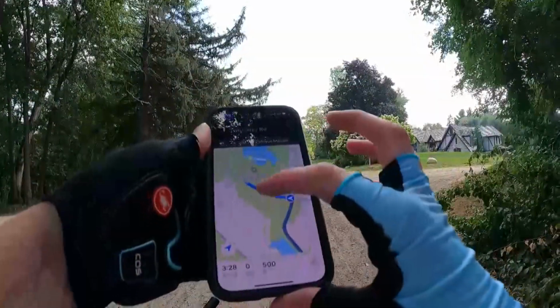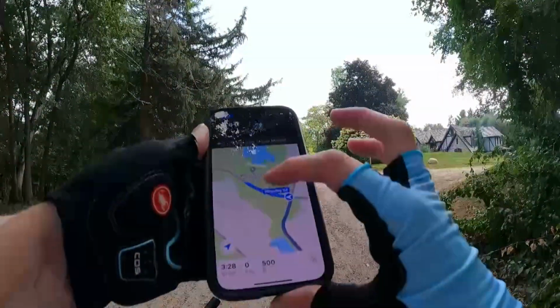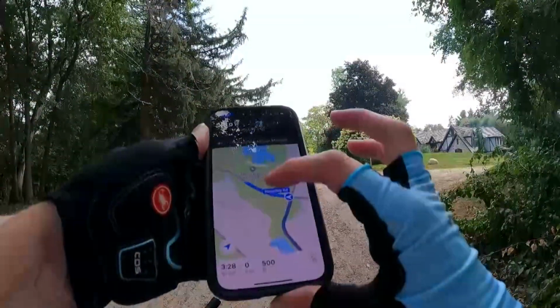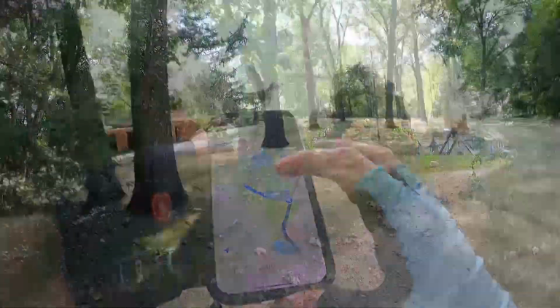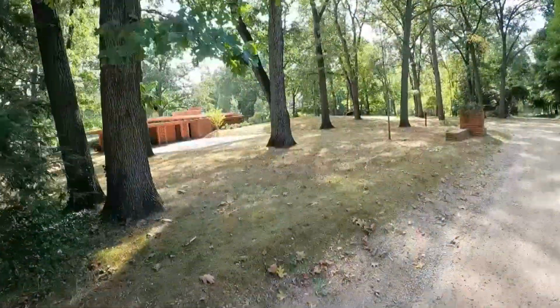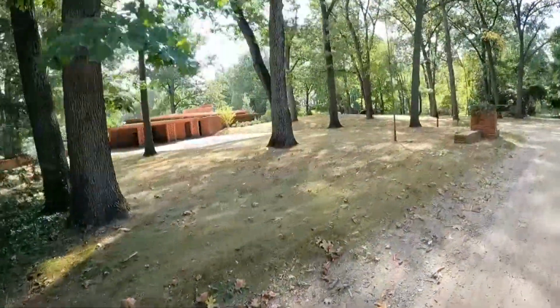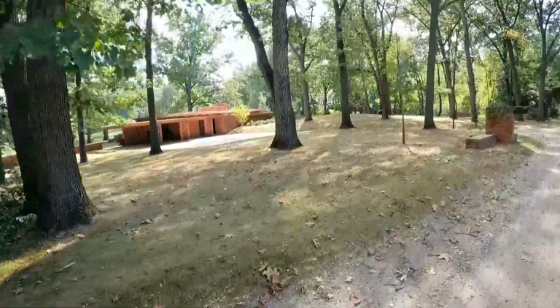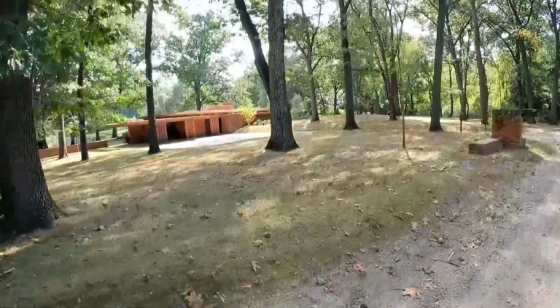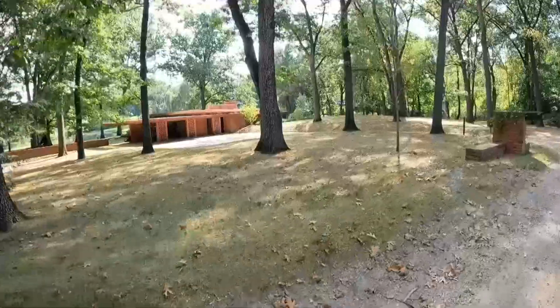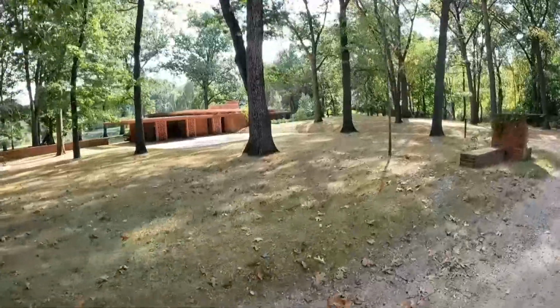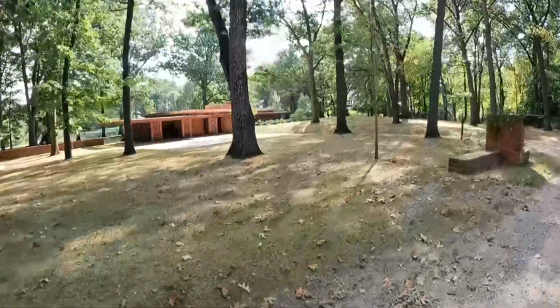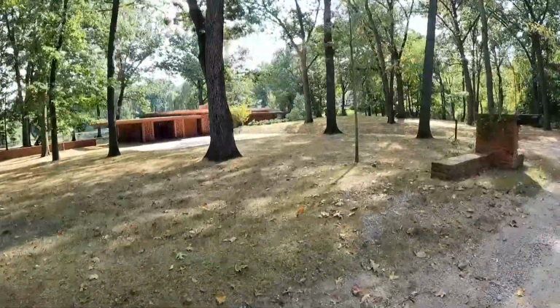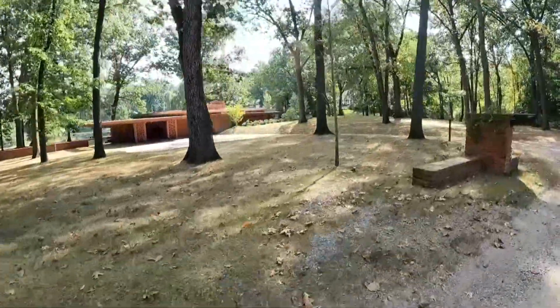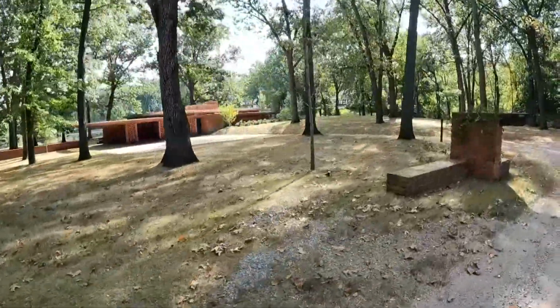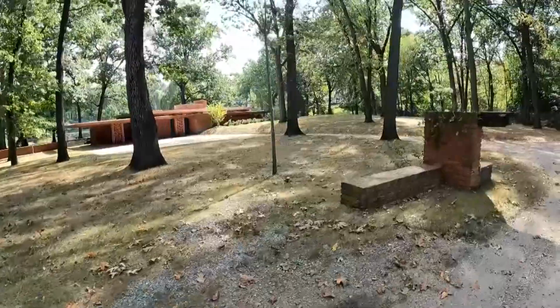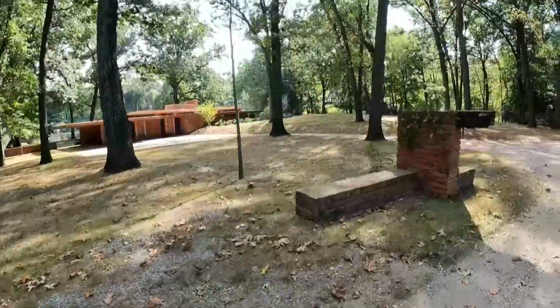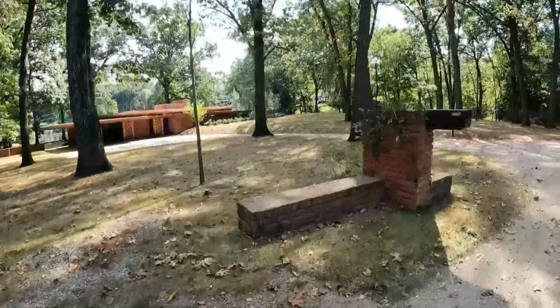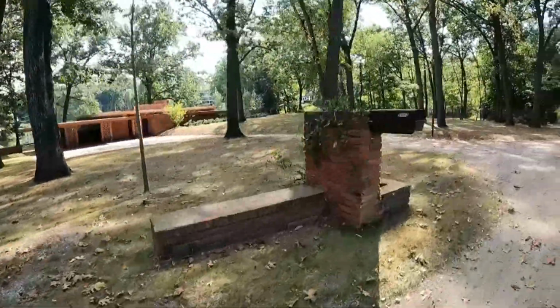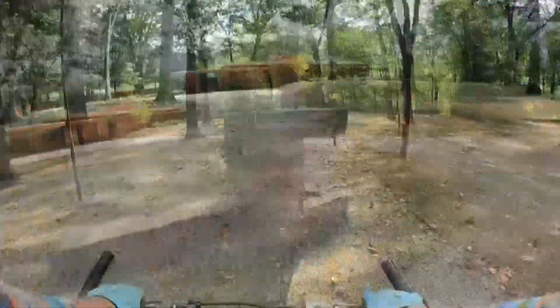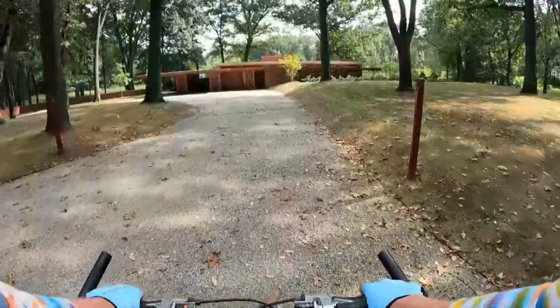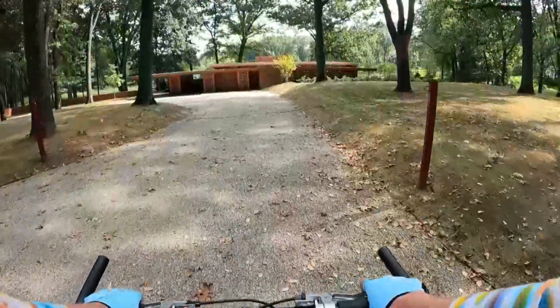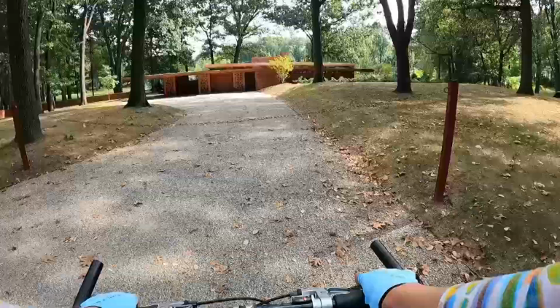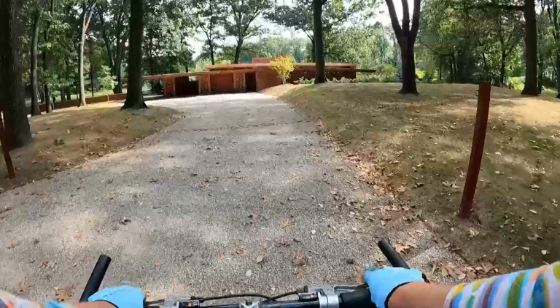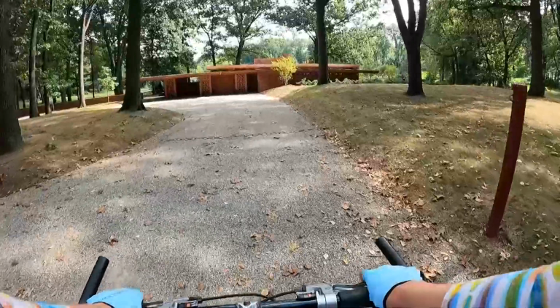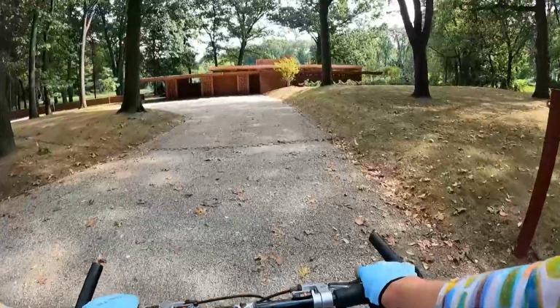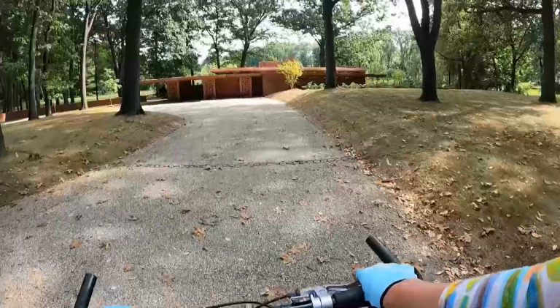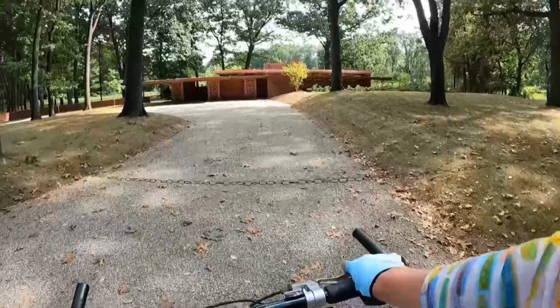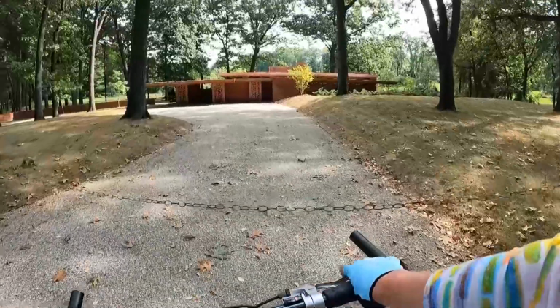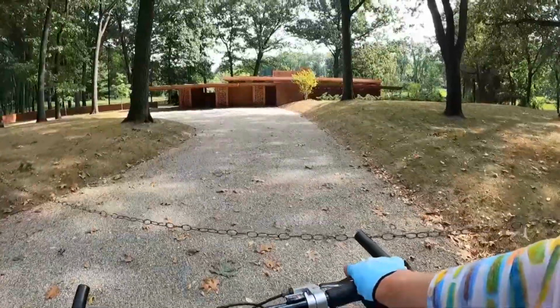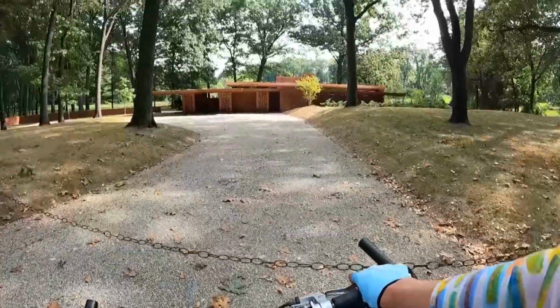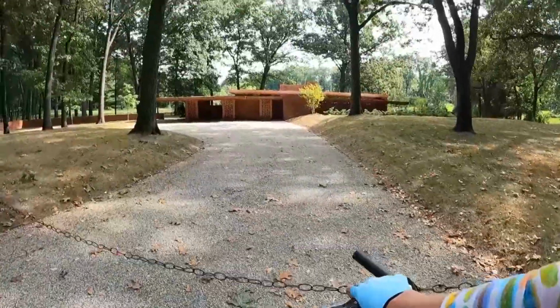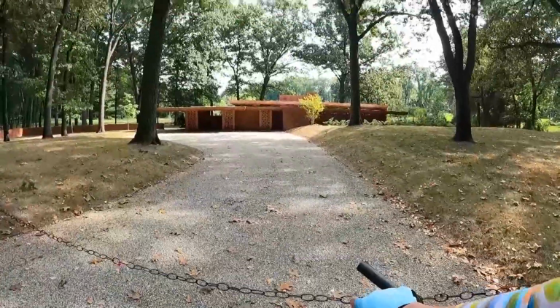The Frank Lloyd Wright Smith House, located just a half mile from the library. Tours of the home are managed by Cranbrook Center for Collections and Research and run May through November.